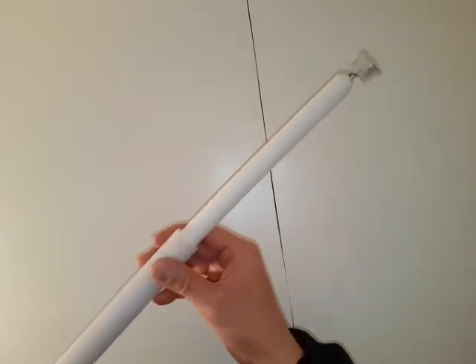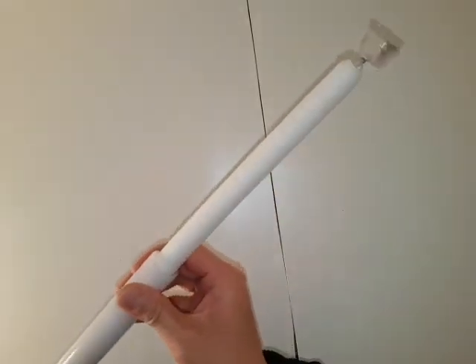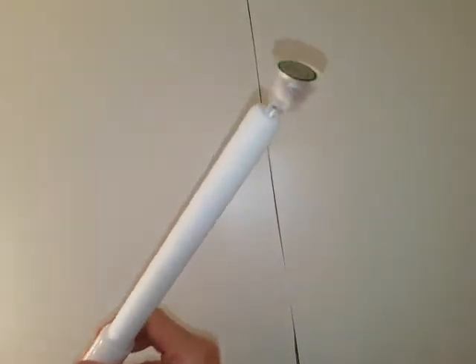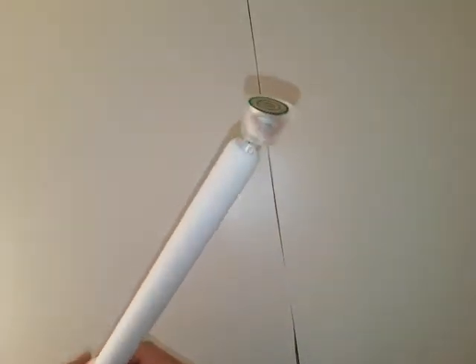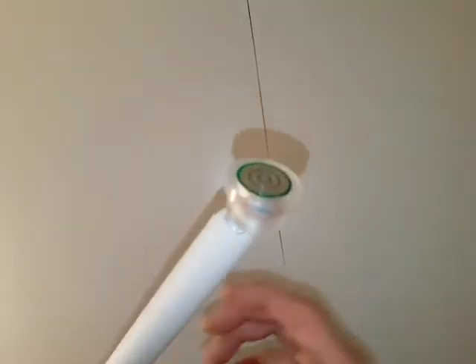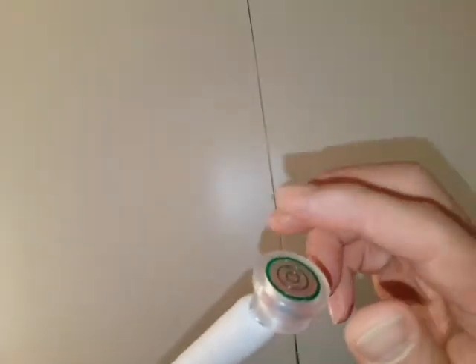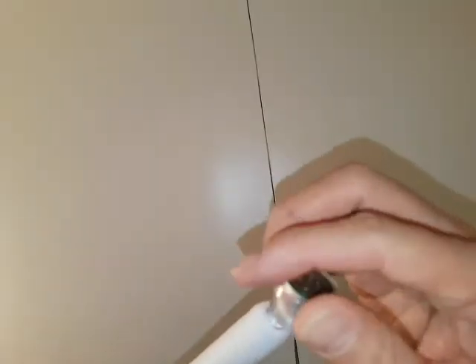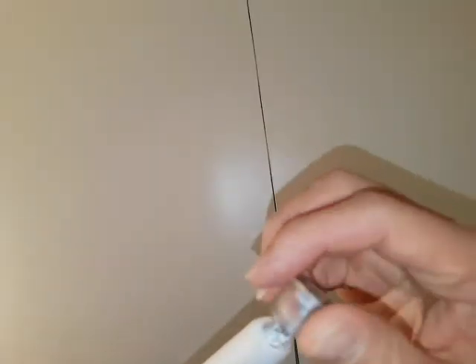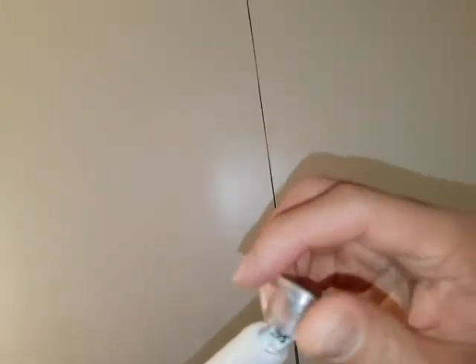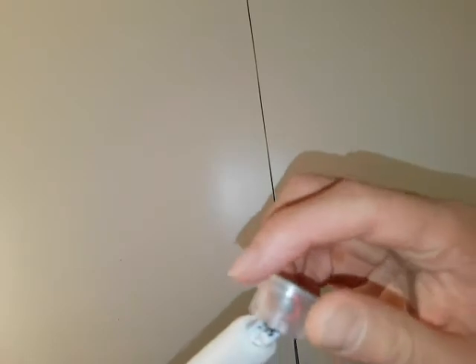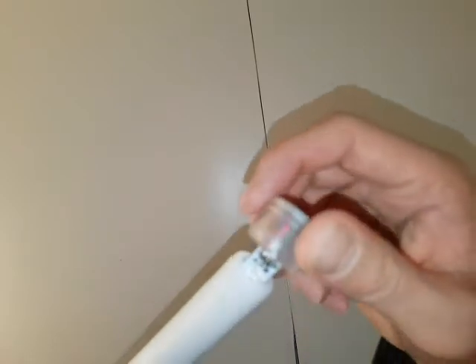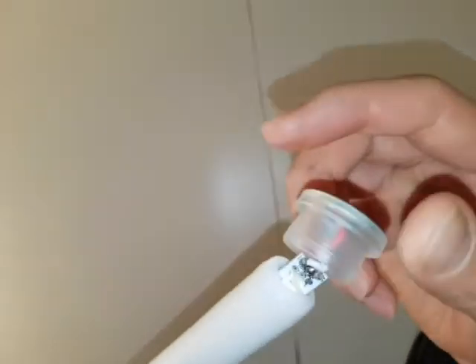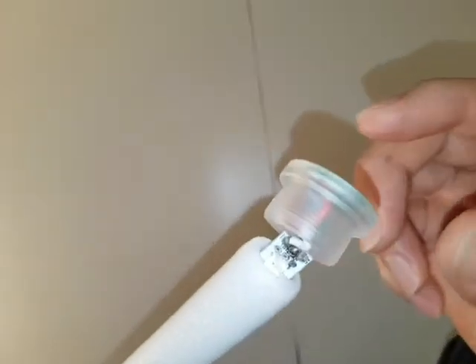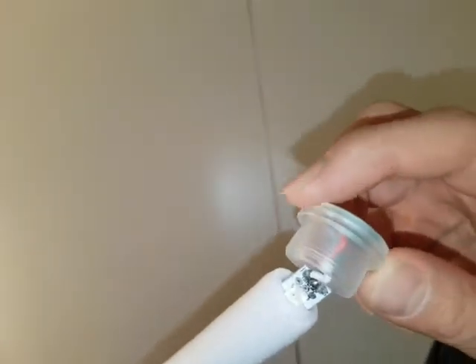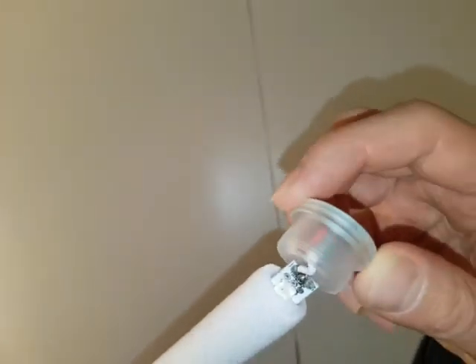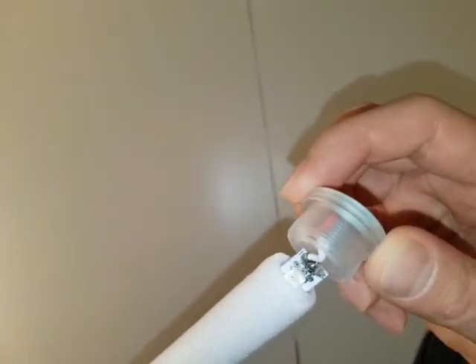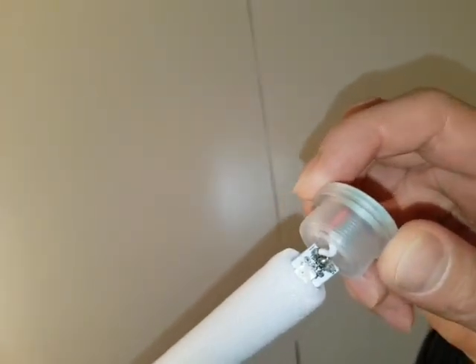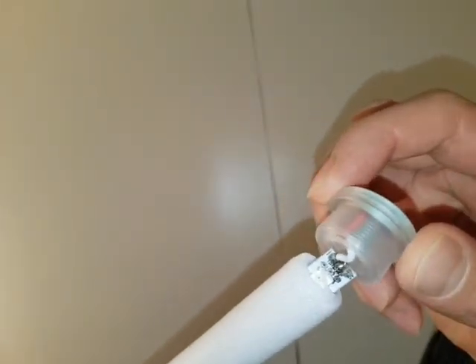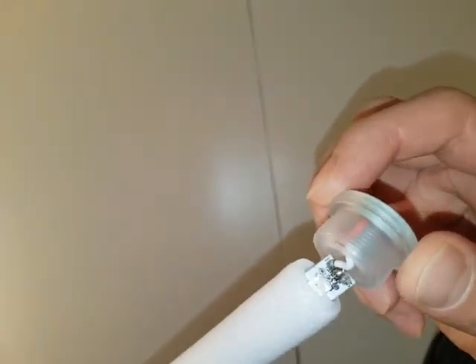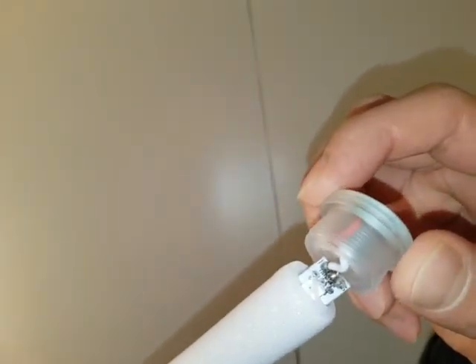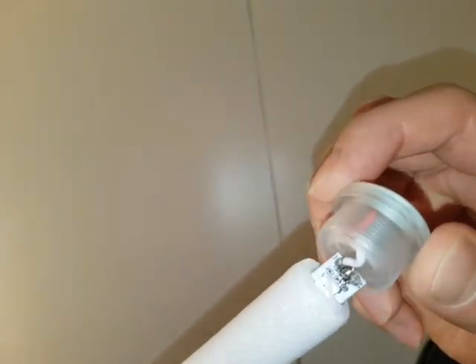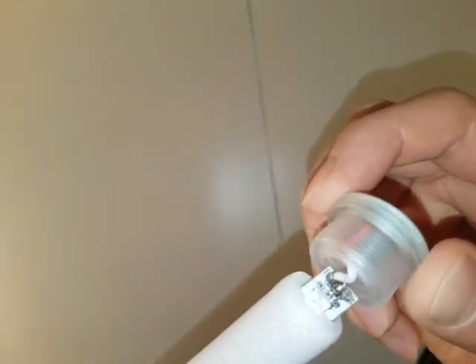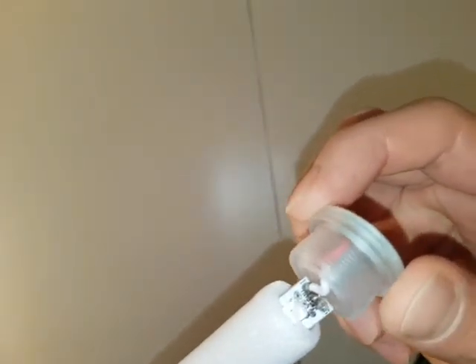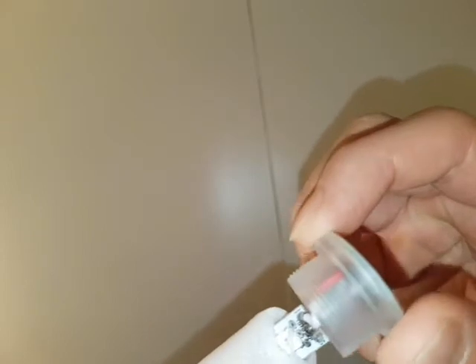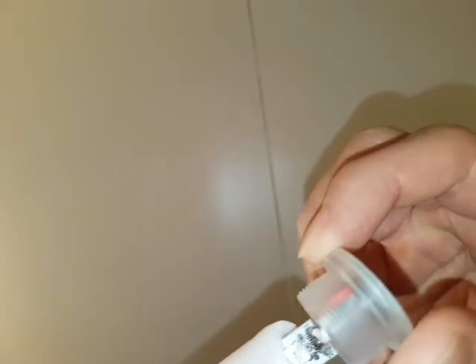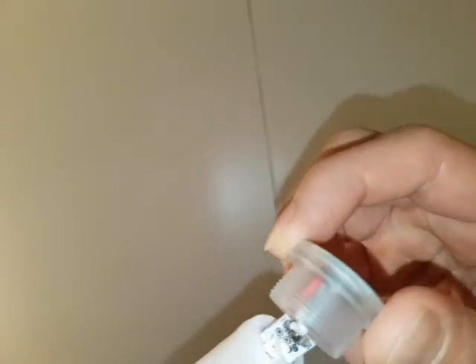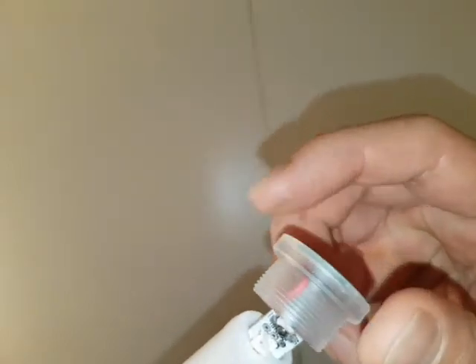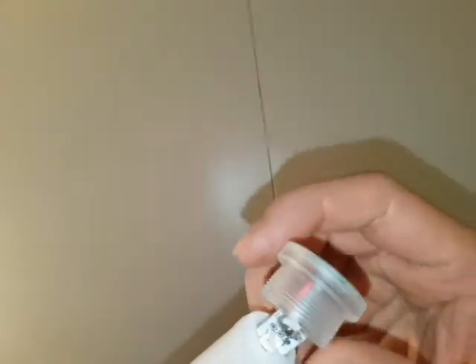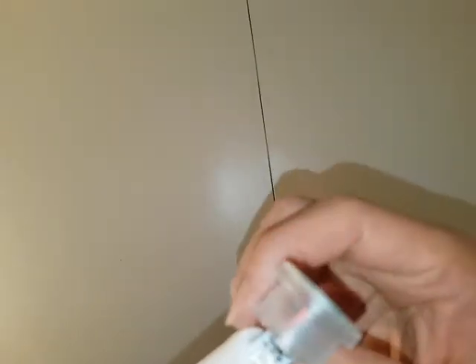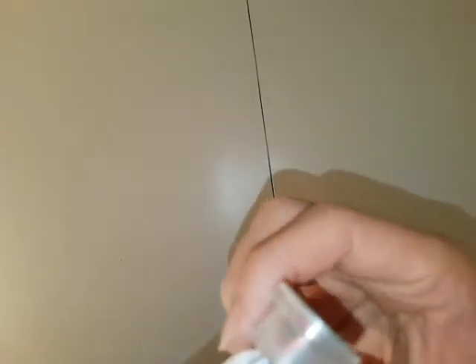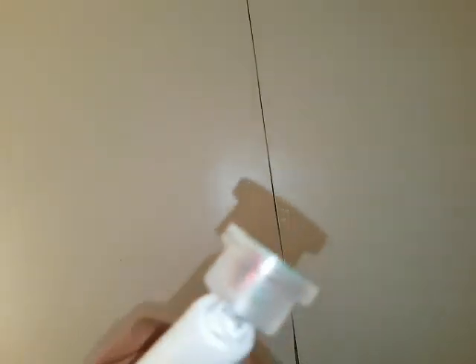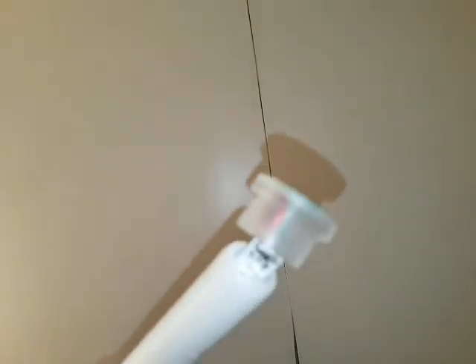Now let's see what's going on here. I can see already that the red wire has been snapped, so I'm going to solder that back on to it.